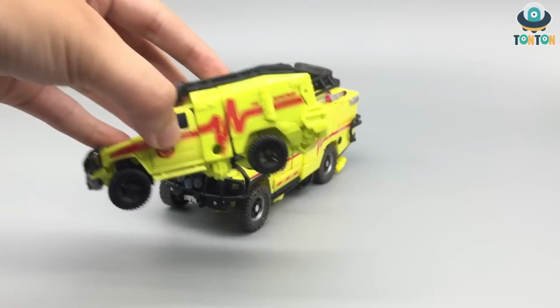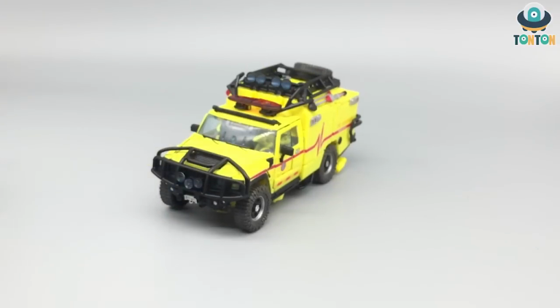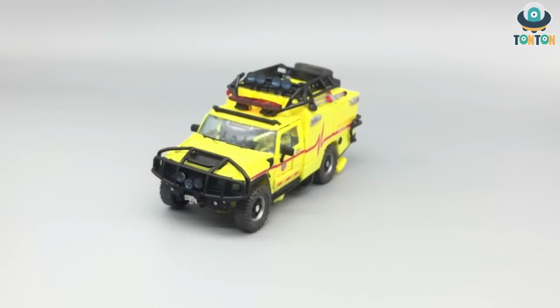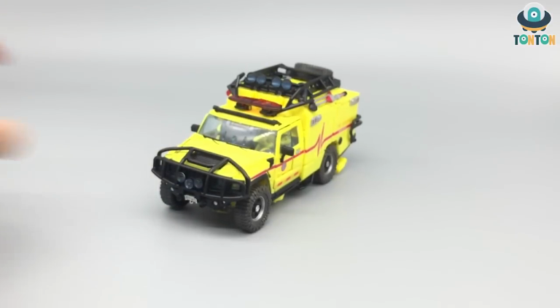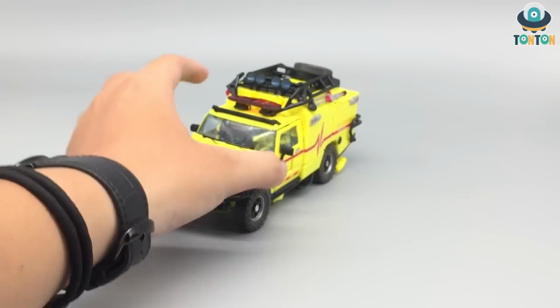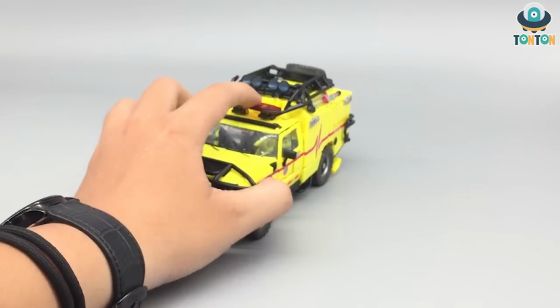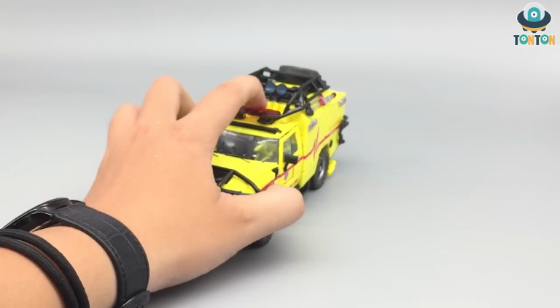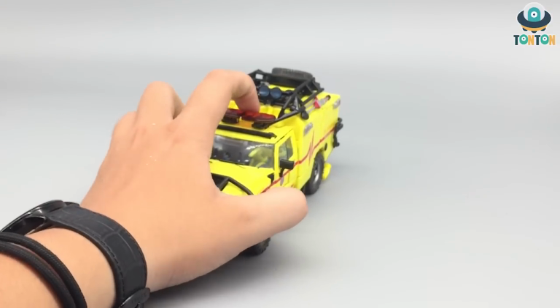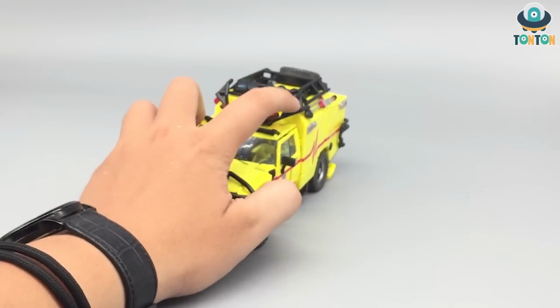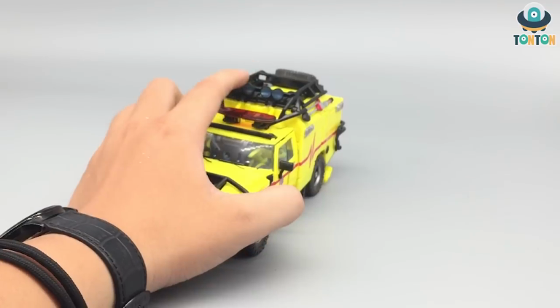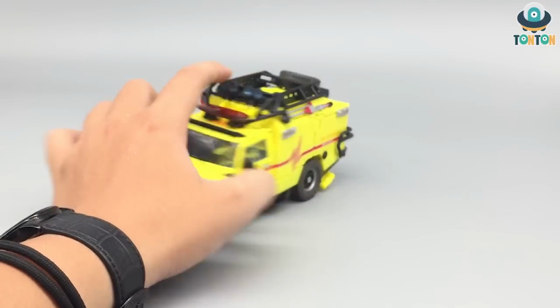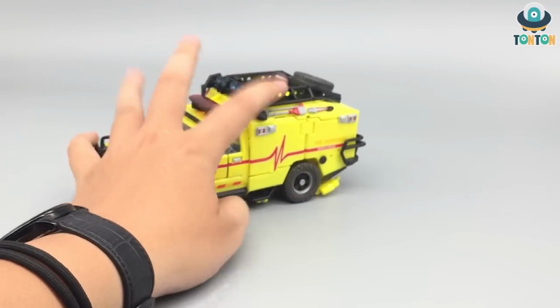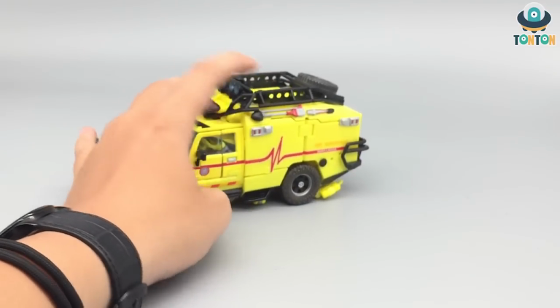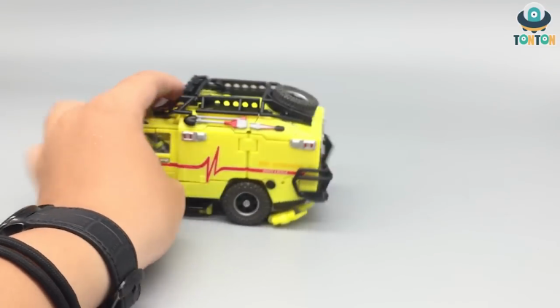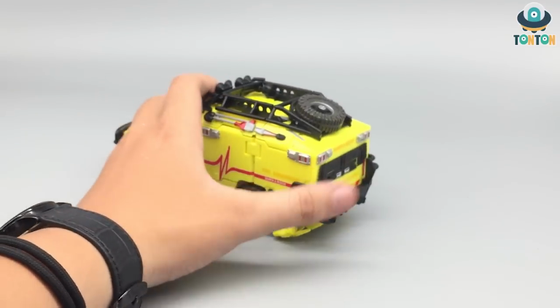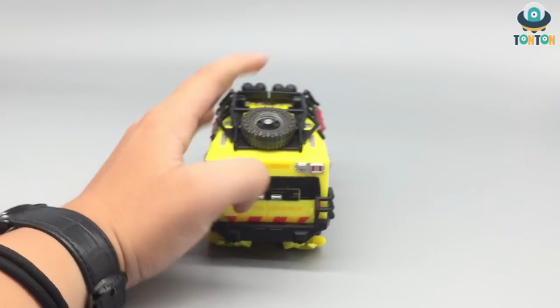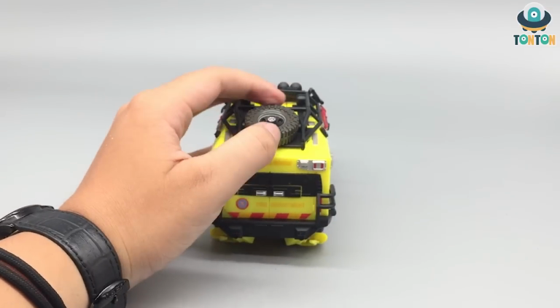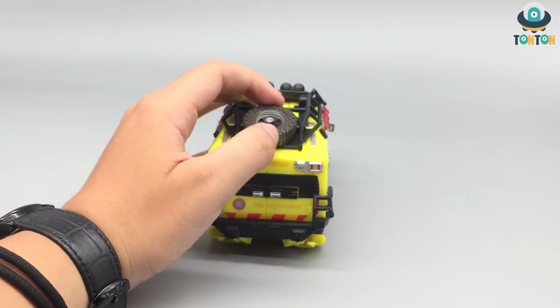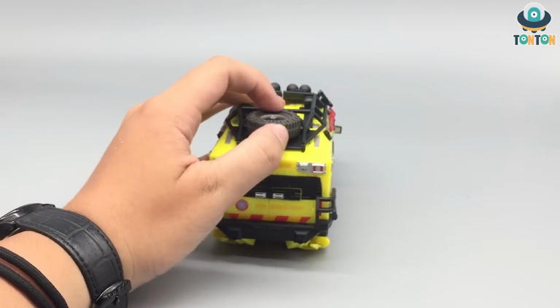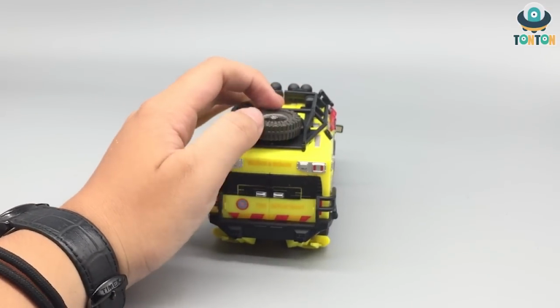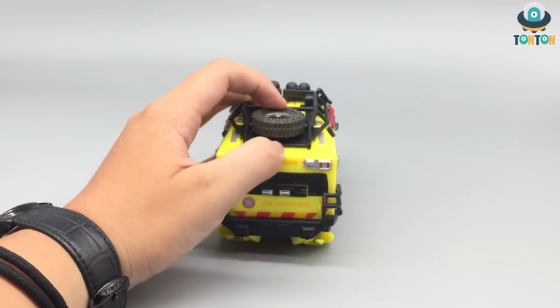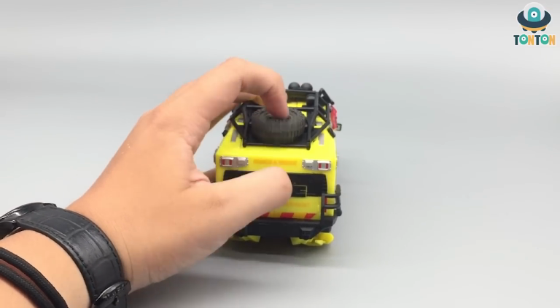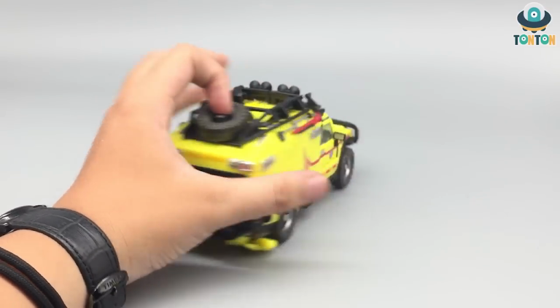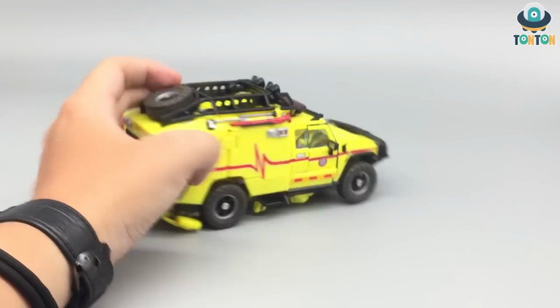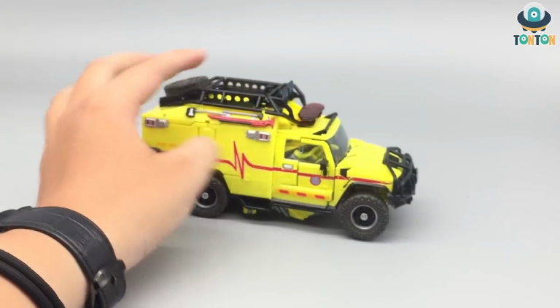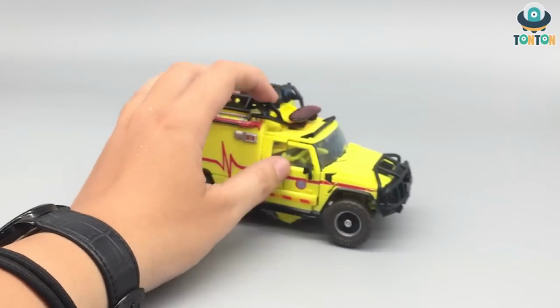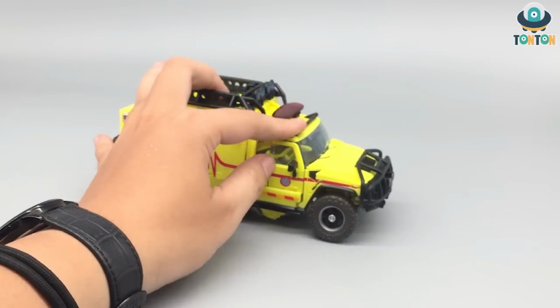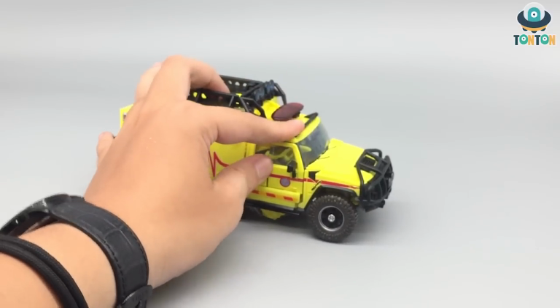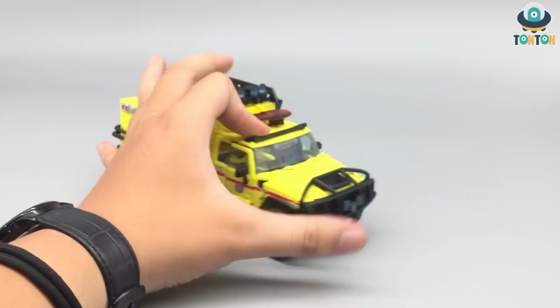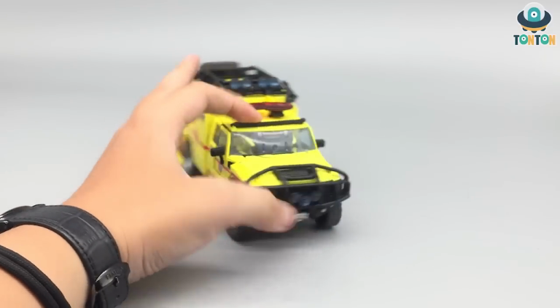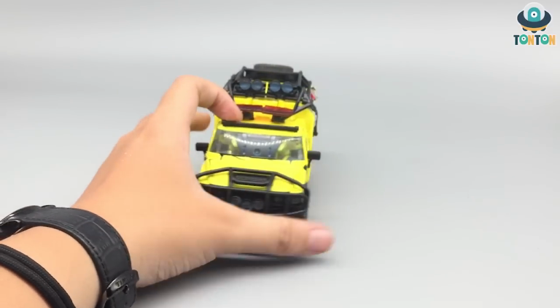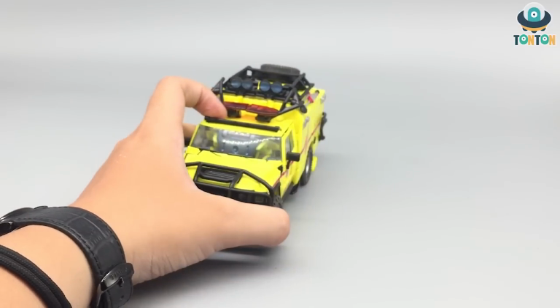Have you ever seen the head on the Studio Series? You haven't. And on top of that you got a lot of nice little details — you got a spare wheel on the top which can move up and down a little bit. And that would be it for the vehicle mode.